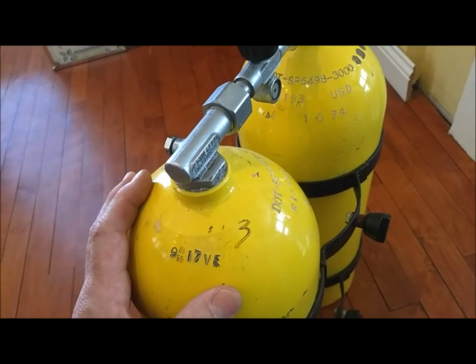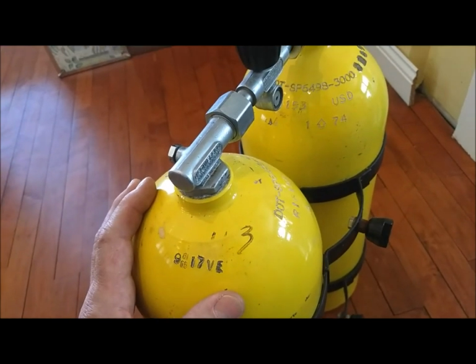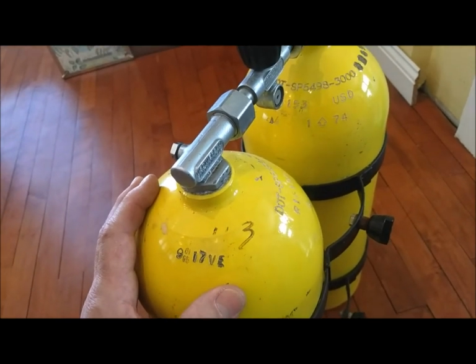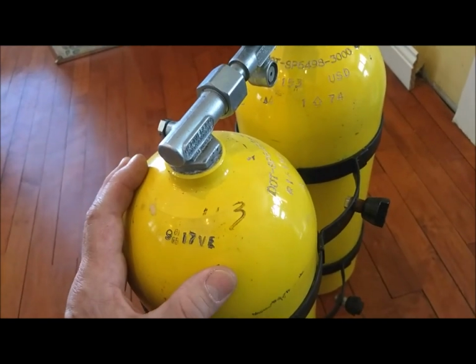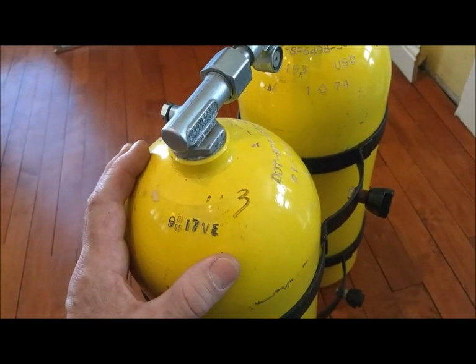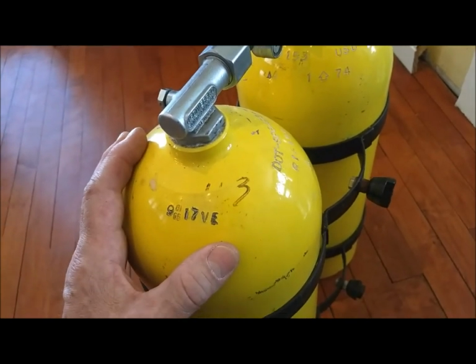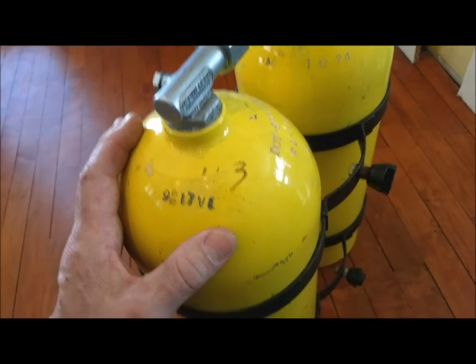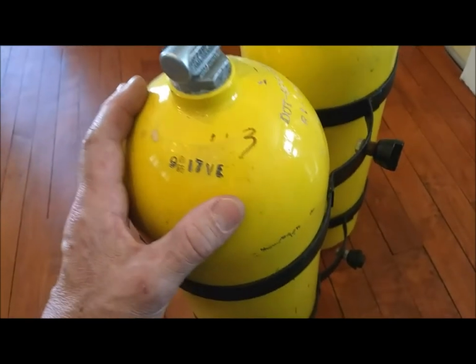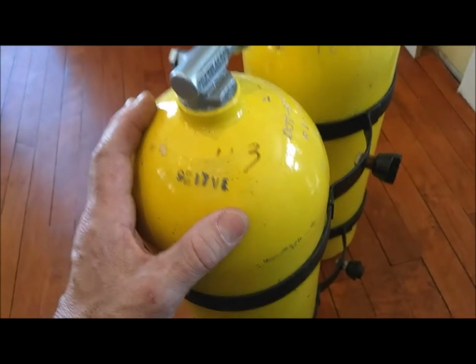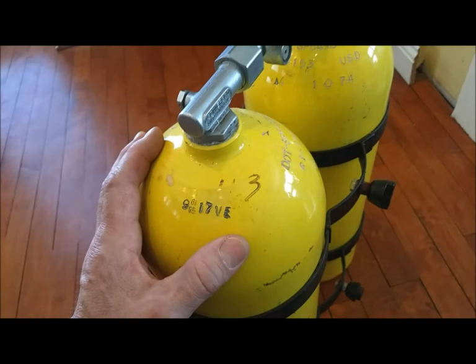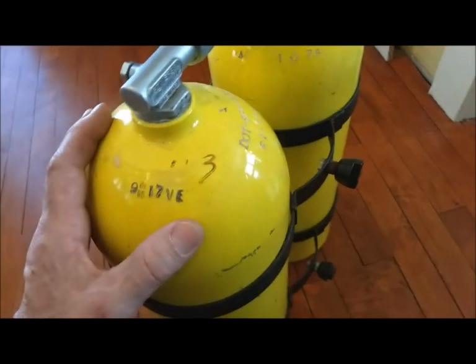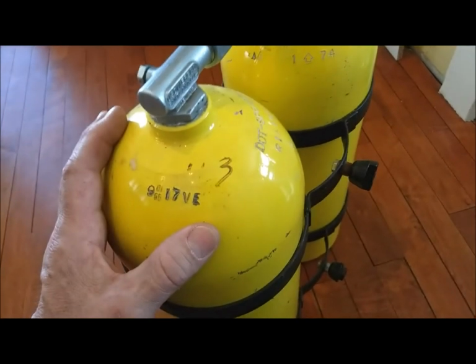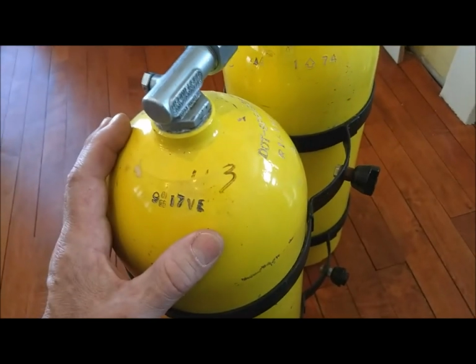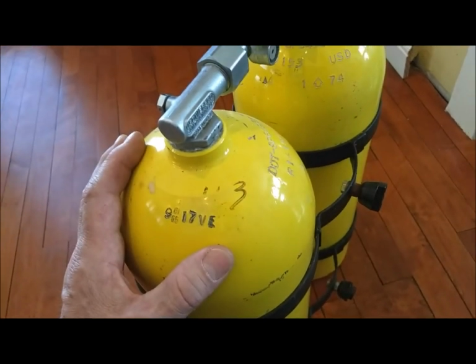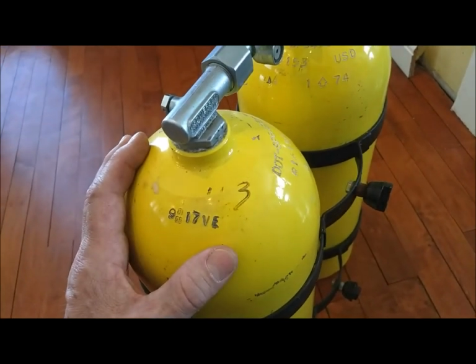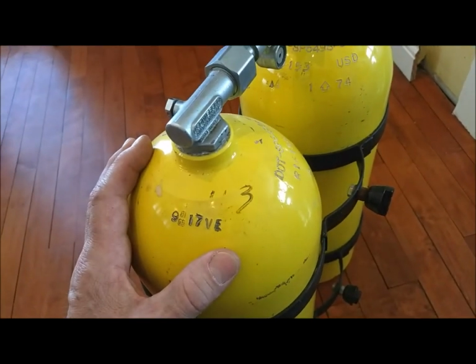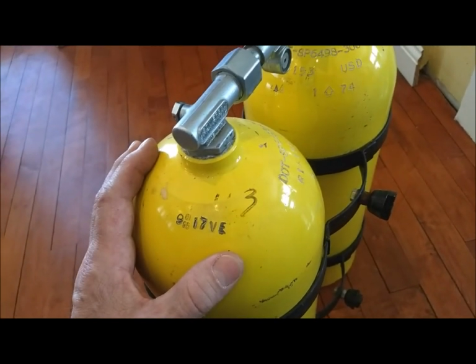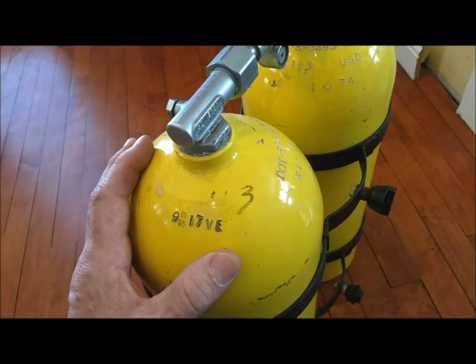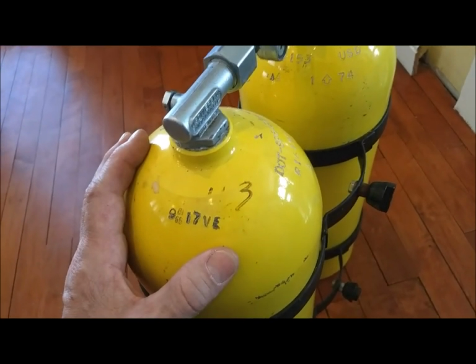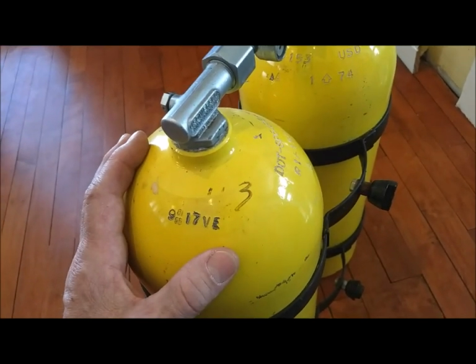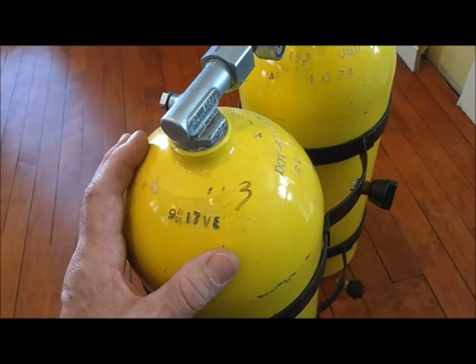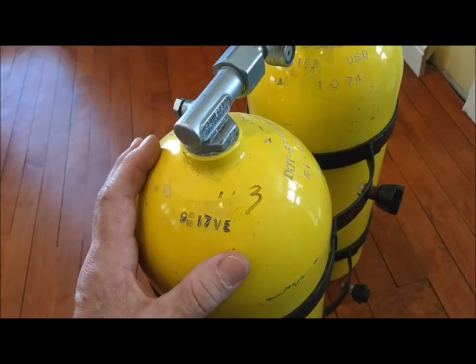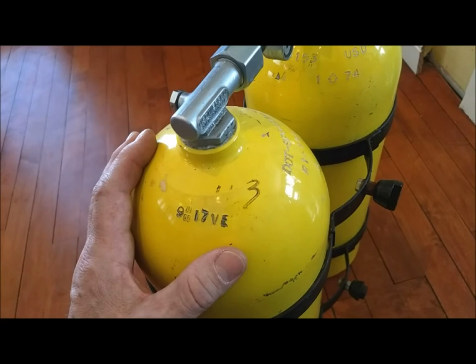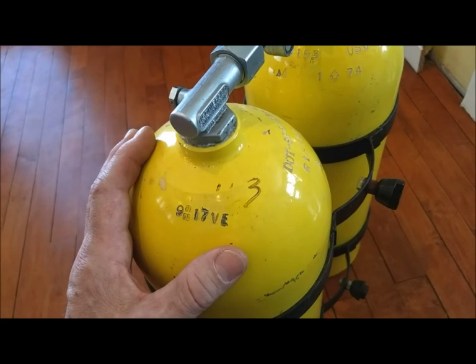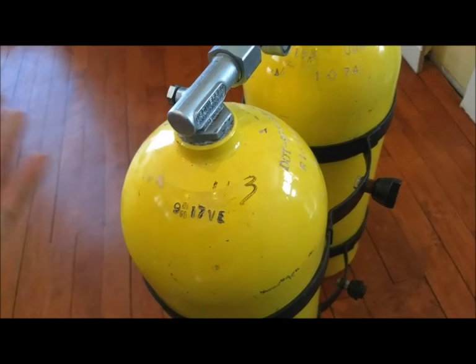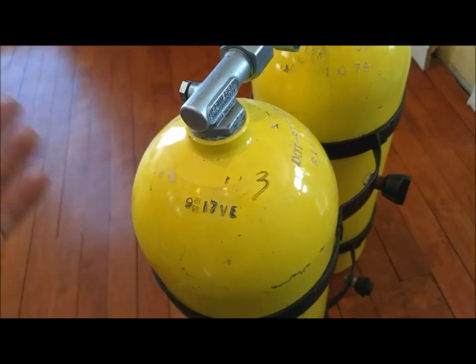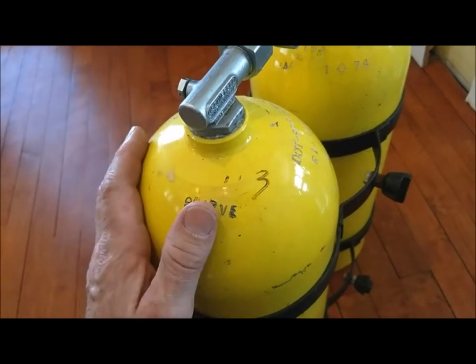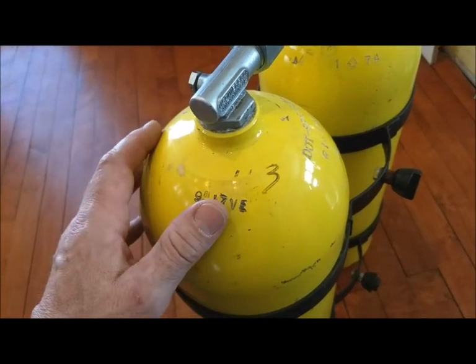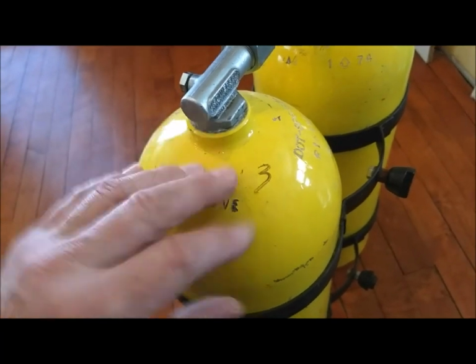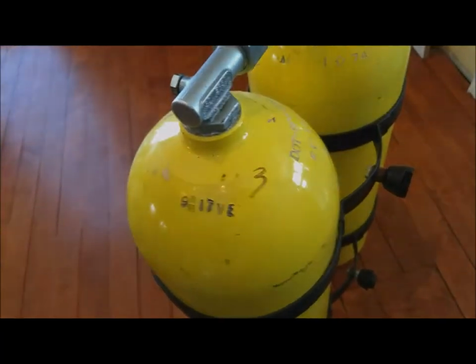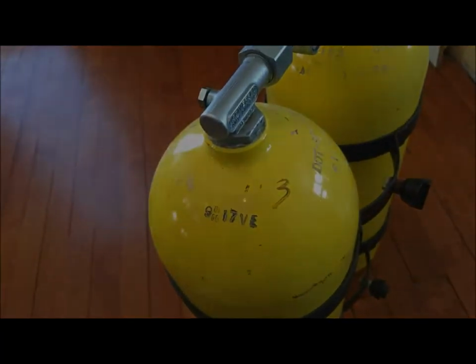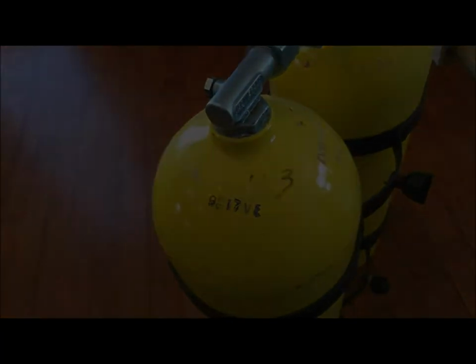I just wanted to show you that yes, I do in fact use some tanks that were manufactured before 1990 — even aluminum ones. I've got a bunch of steel ones too, but I'm not going to show you all the tanks in my arsenal.